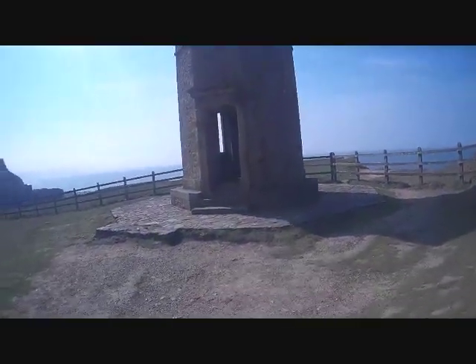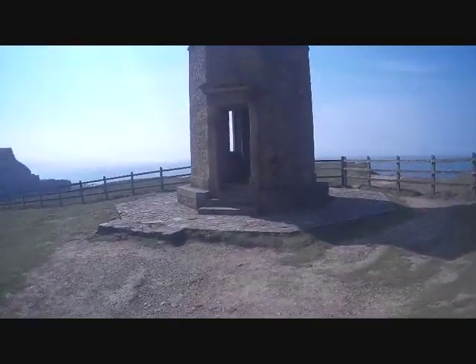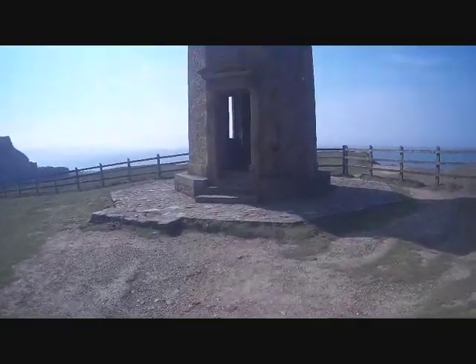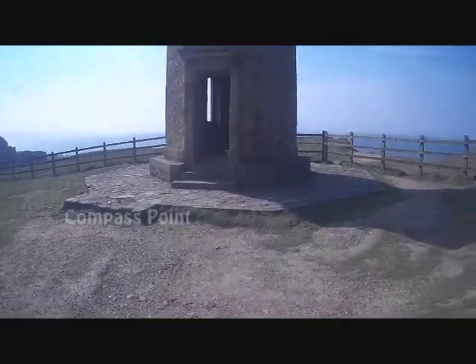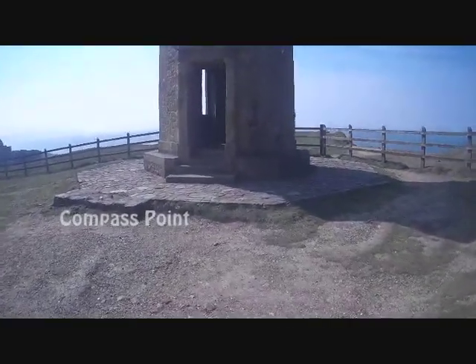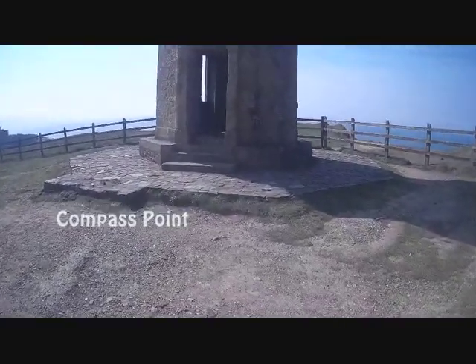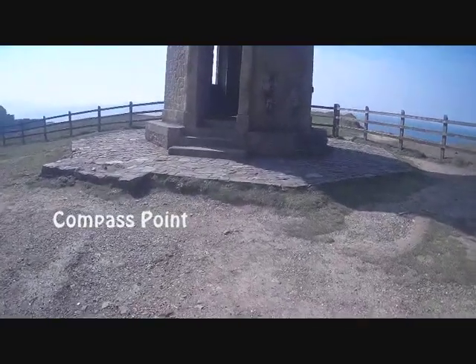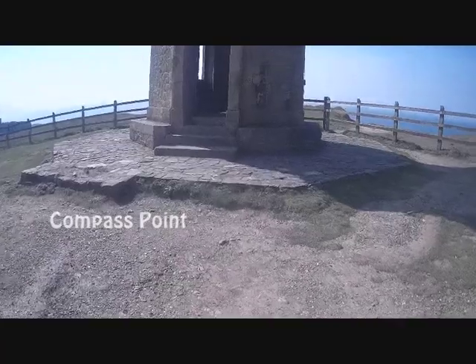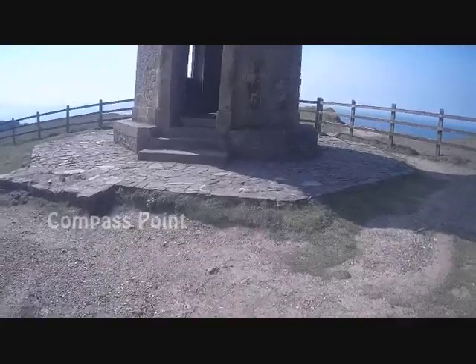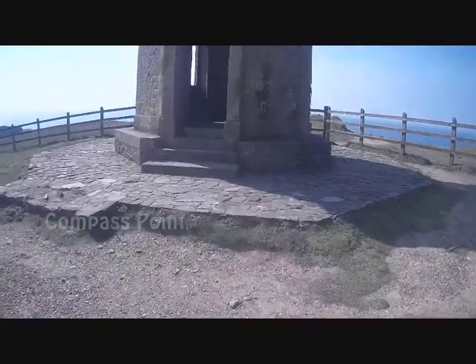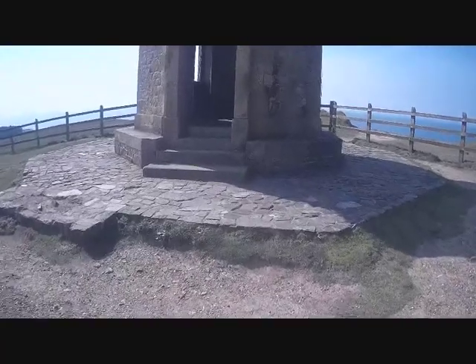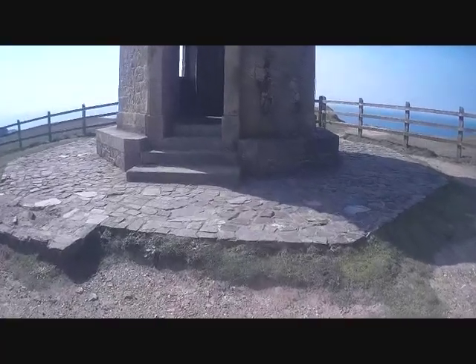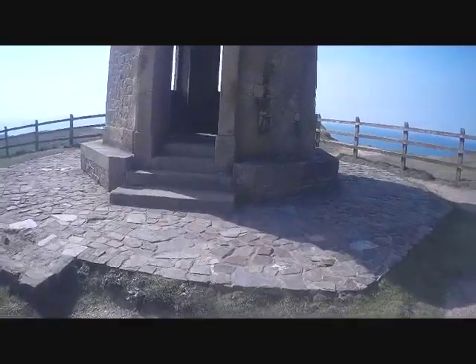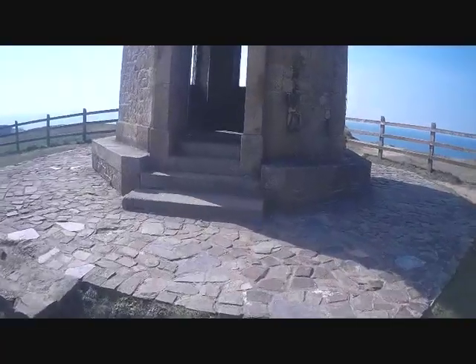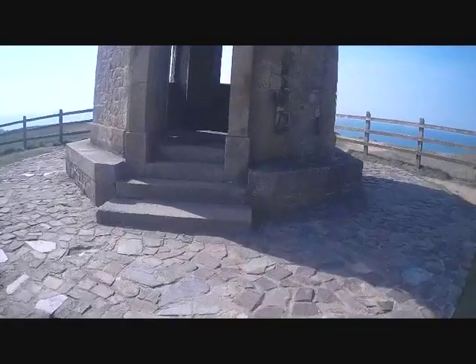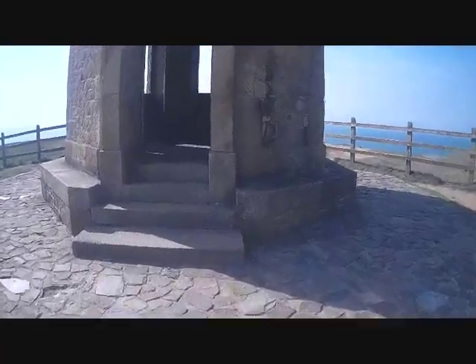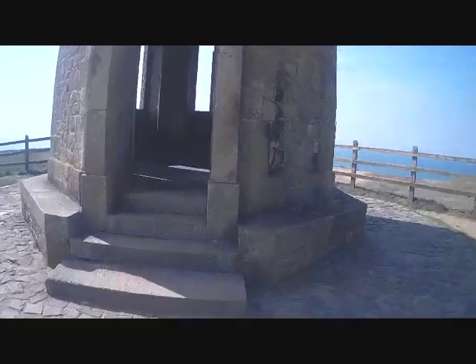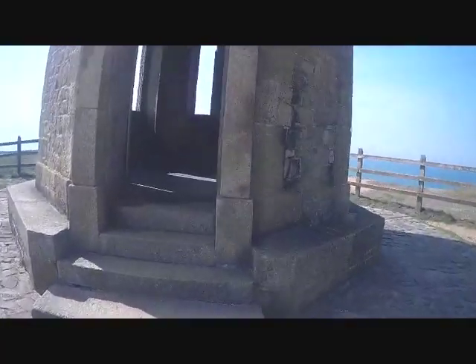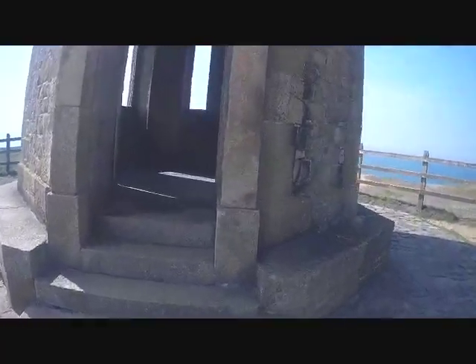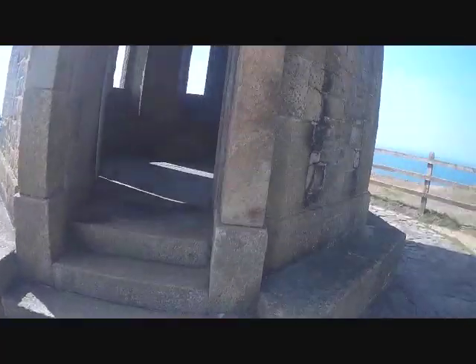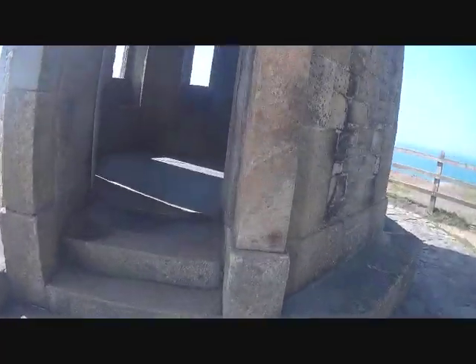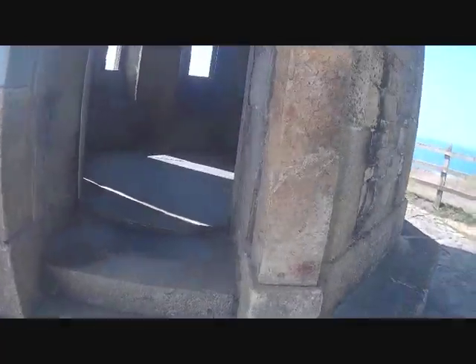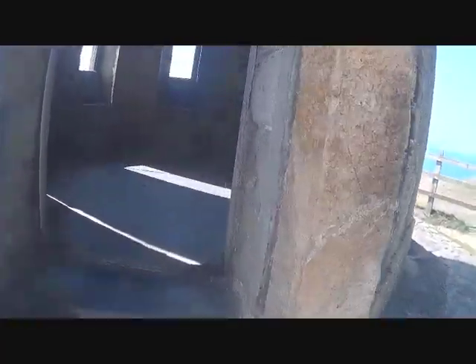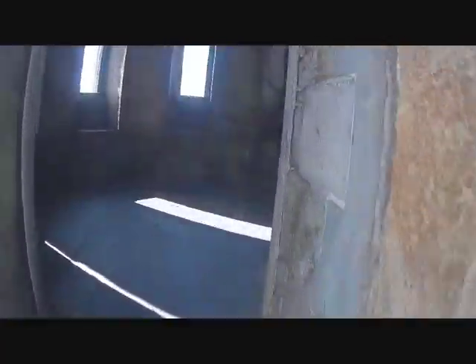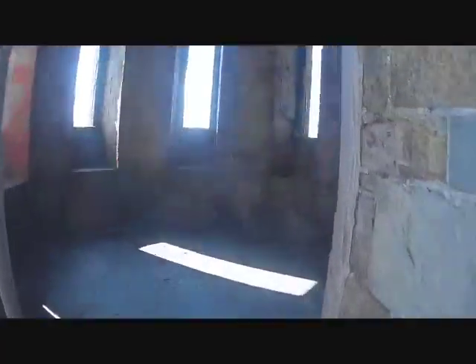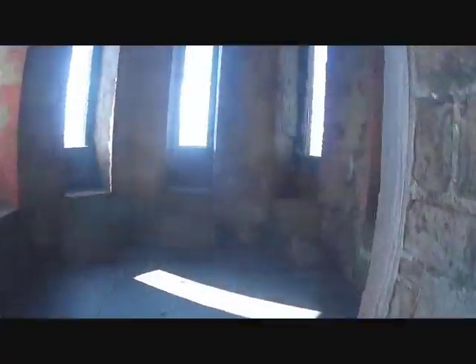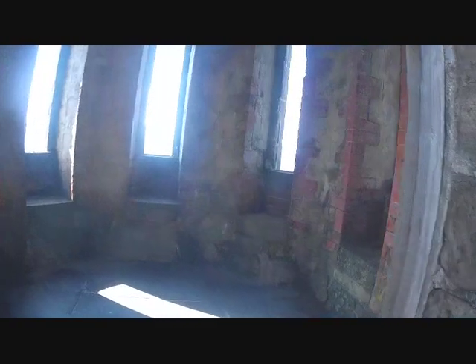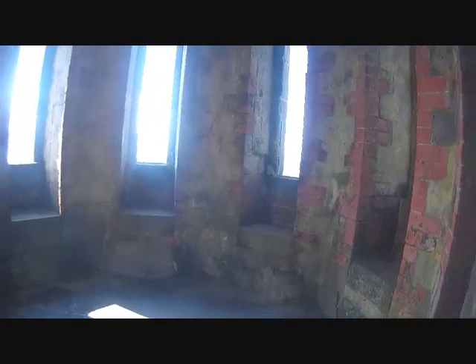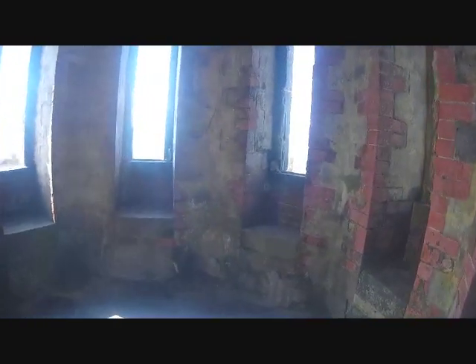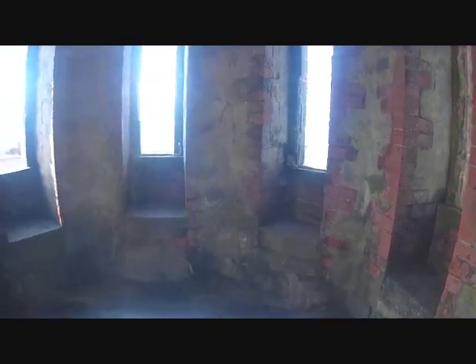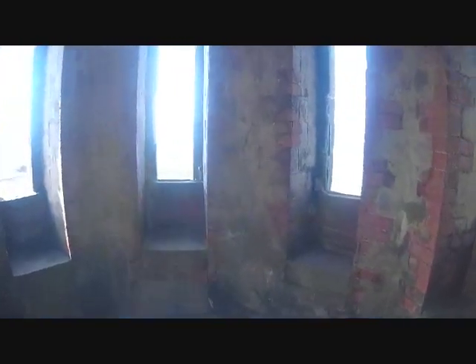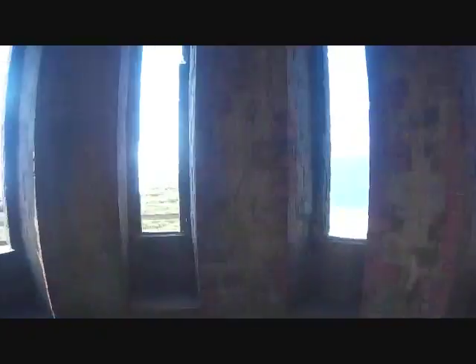Well, here's the little tower here at Compass Point, just above Bude. Have a look inside — oh, I haven't been in here for years!